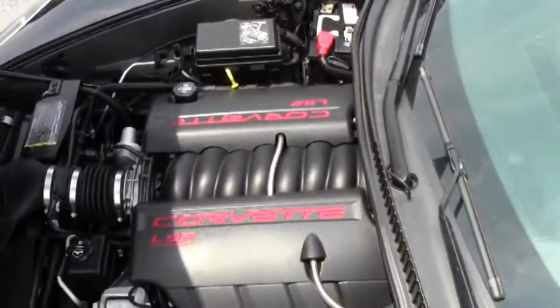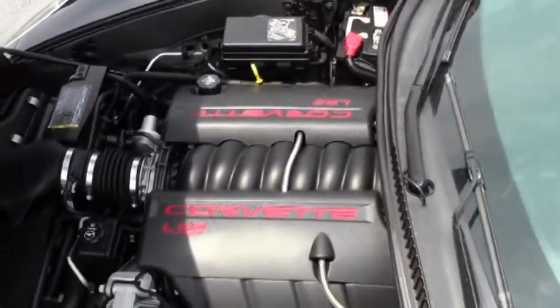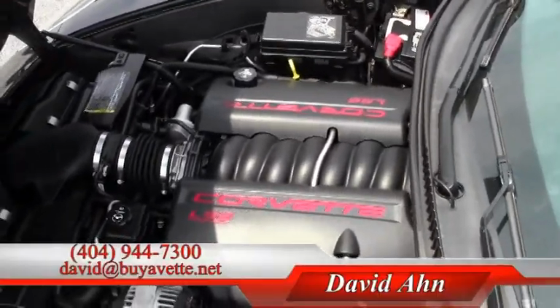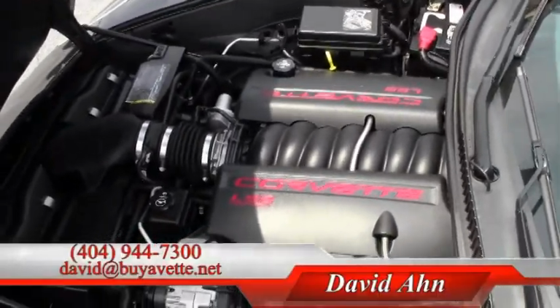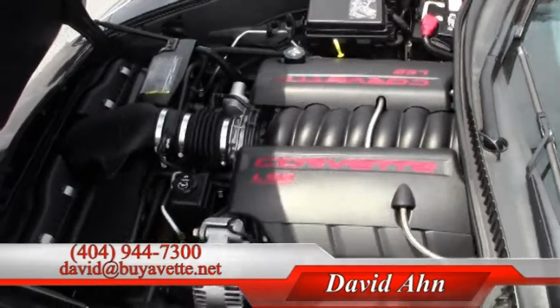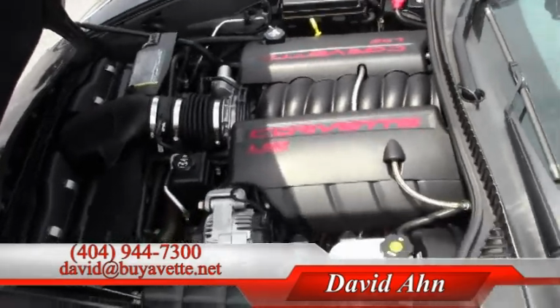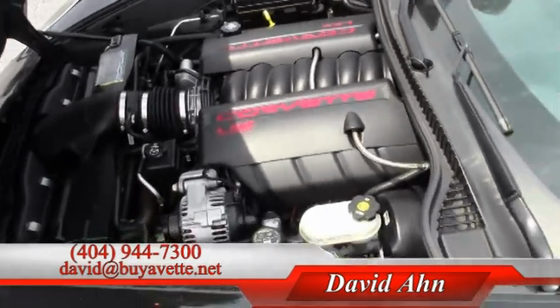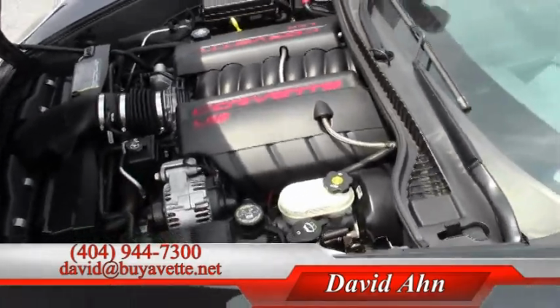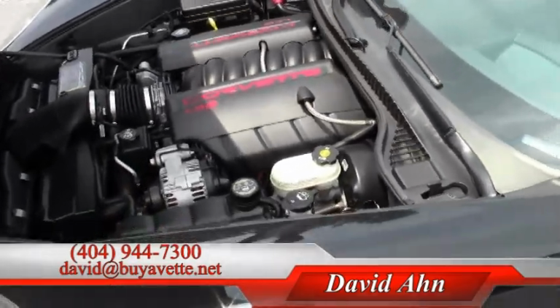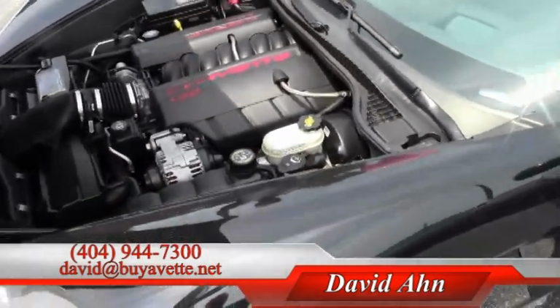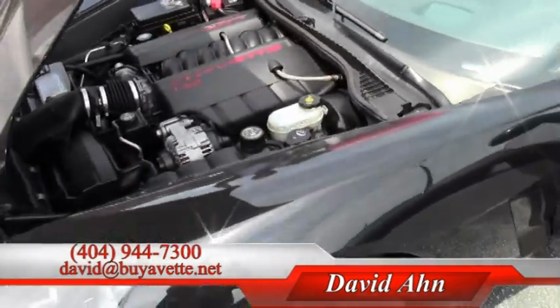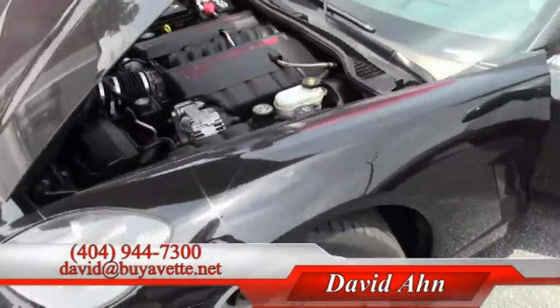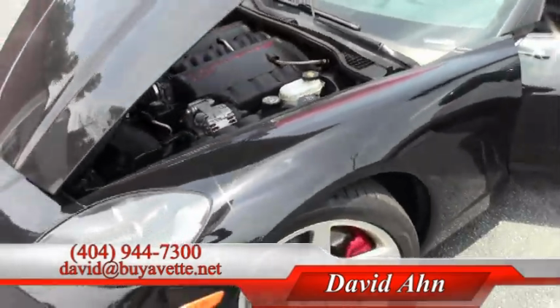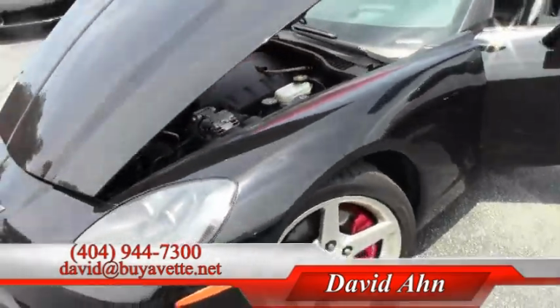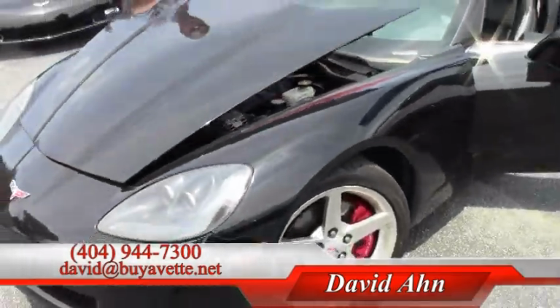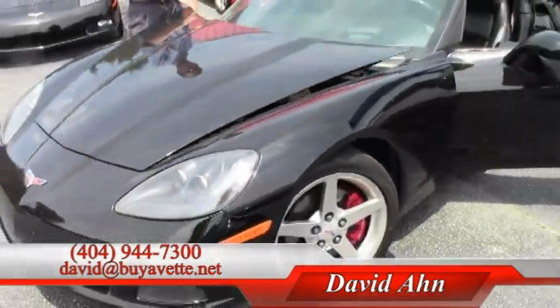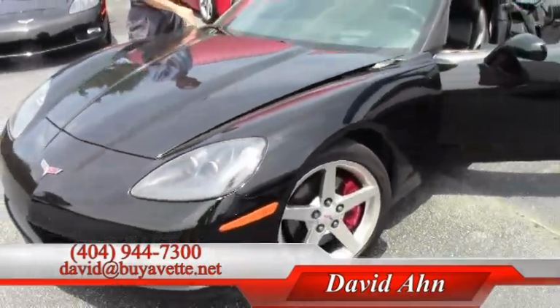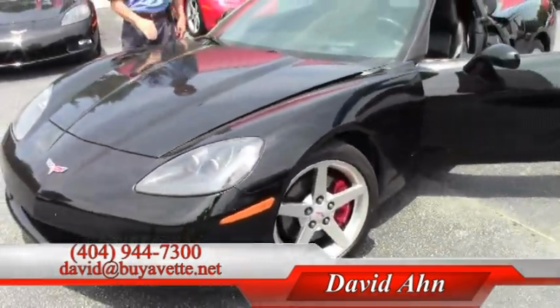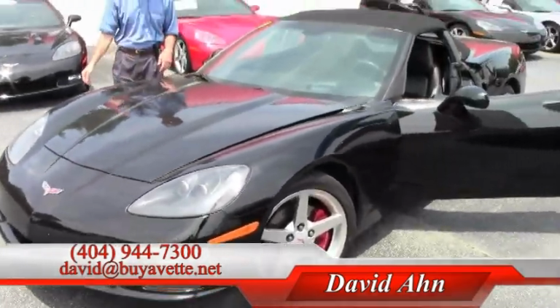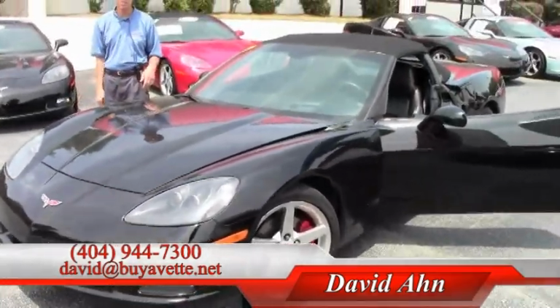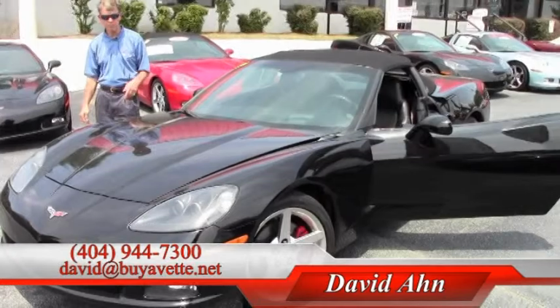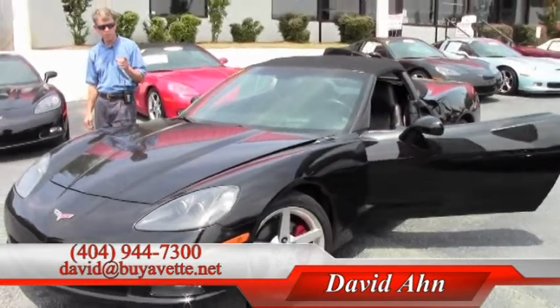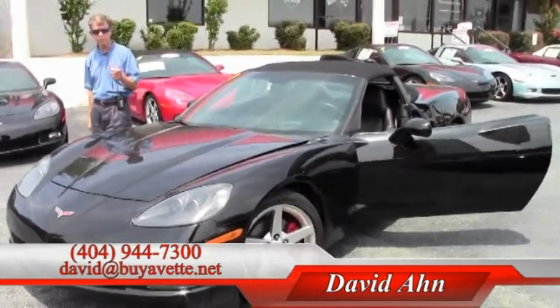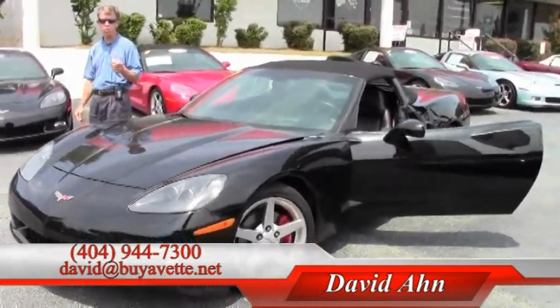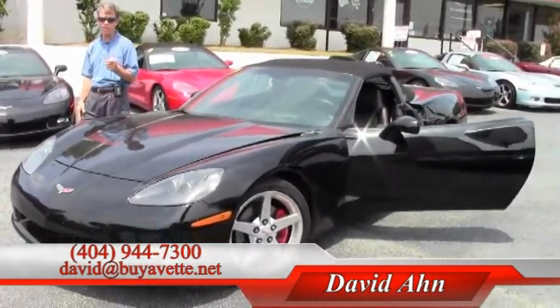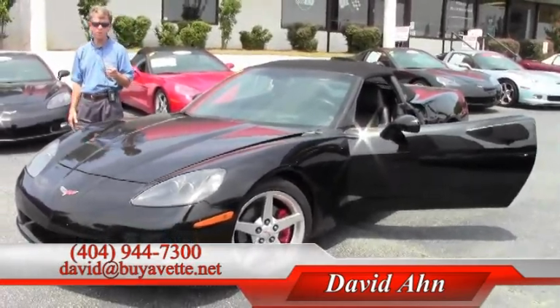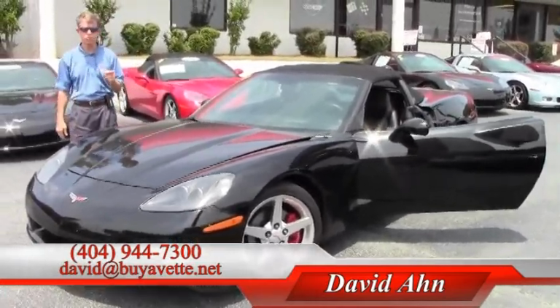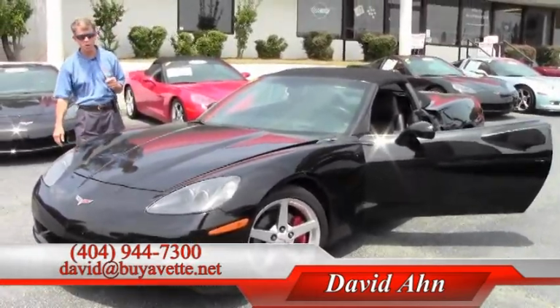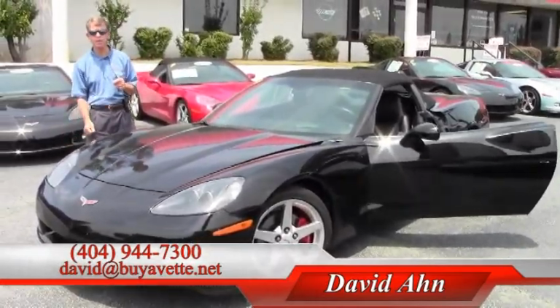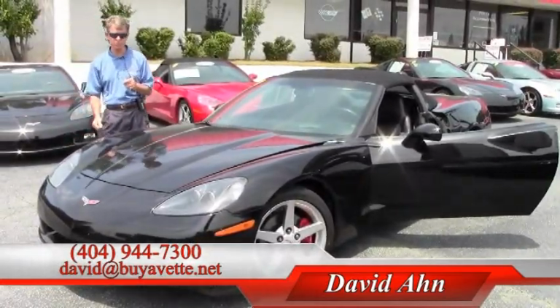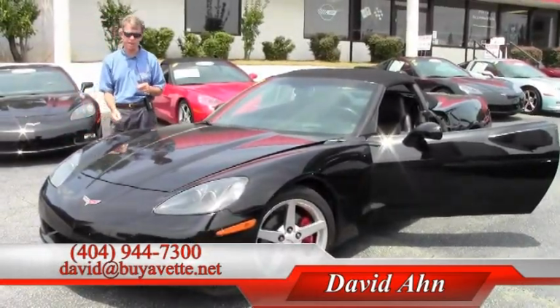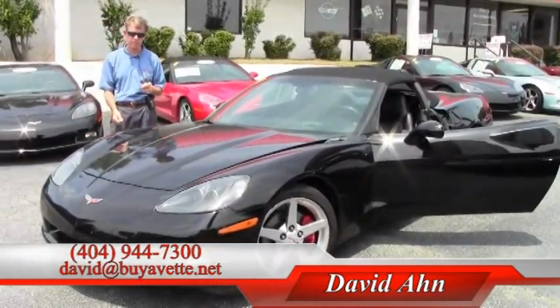Just one example of all the Corvettes we have in stock here at Buy A Vet in Atlanta. If you're looking for a Corvette, you should call and ask for David.